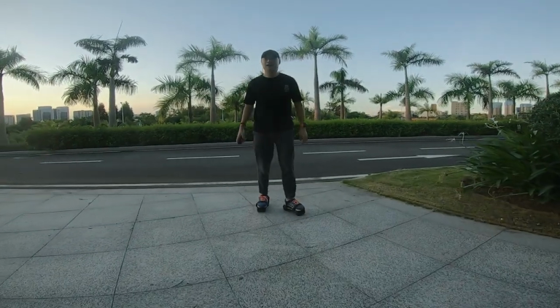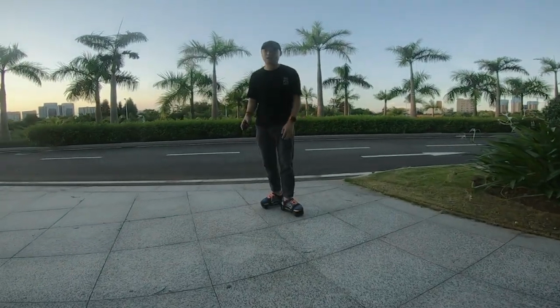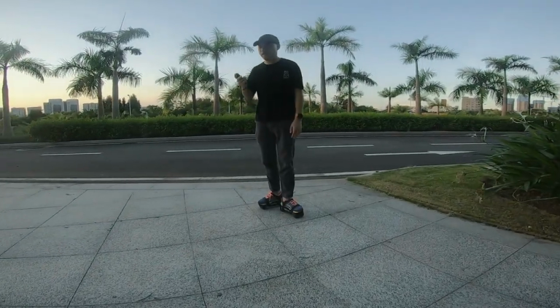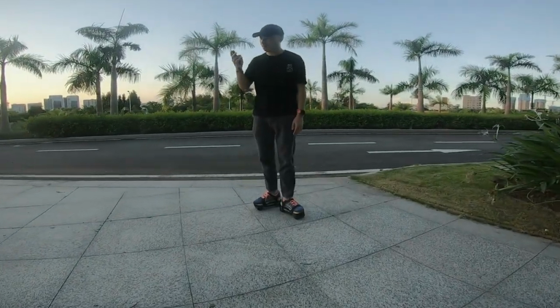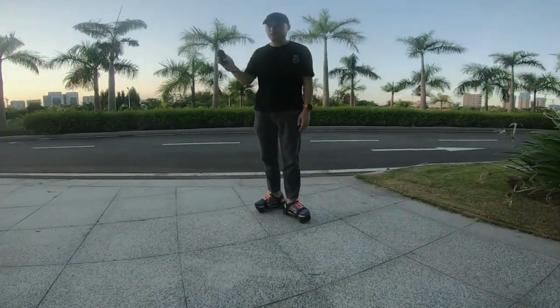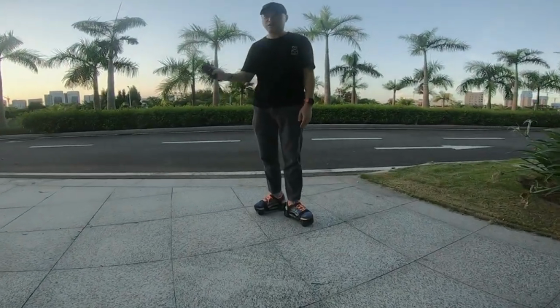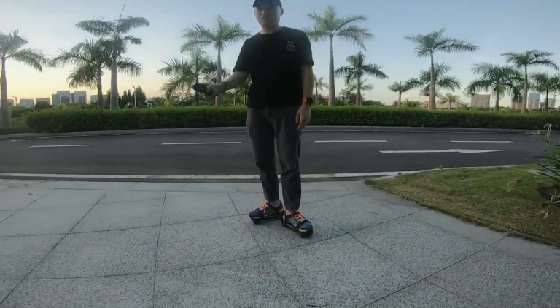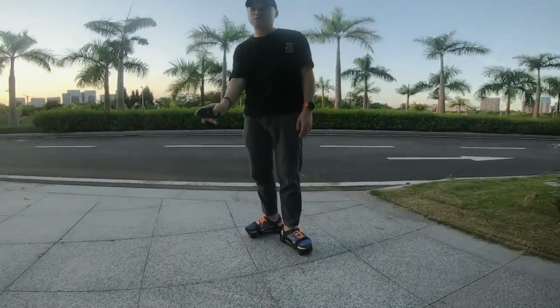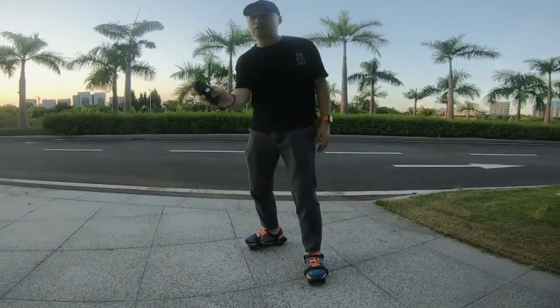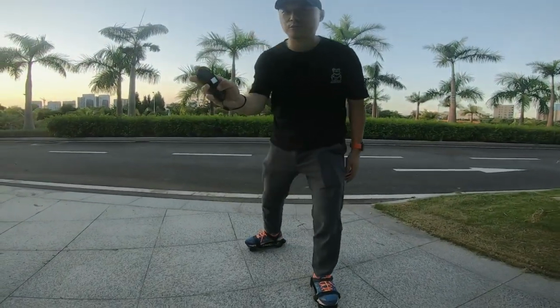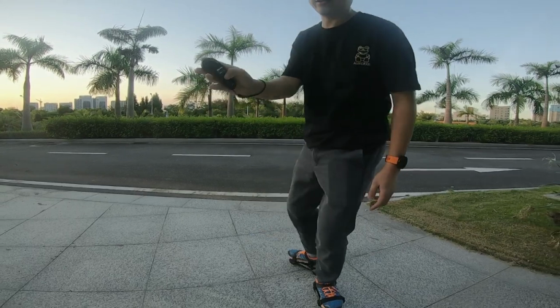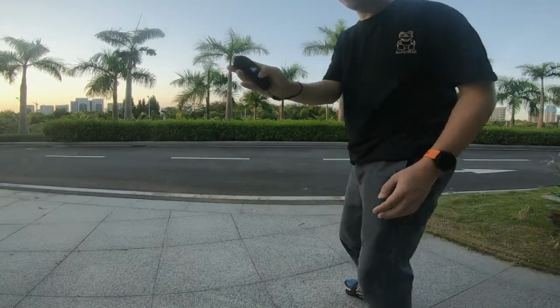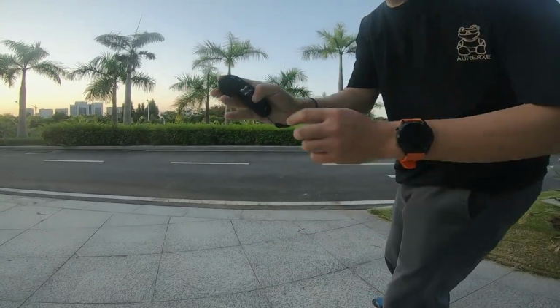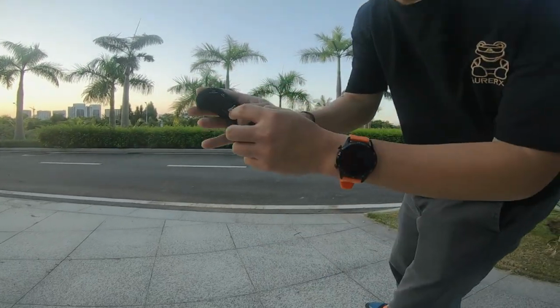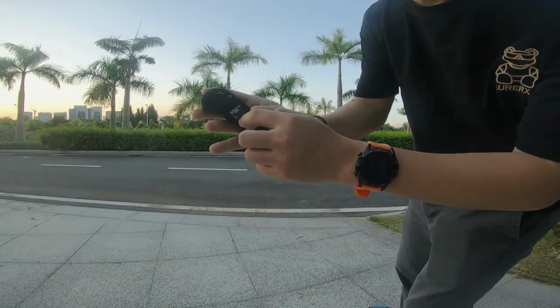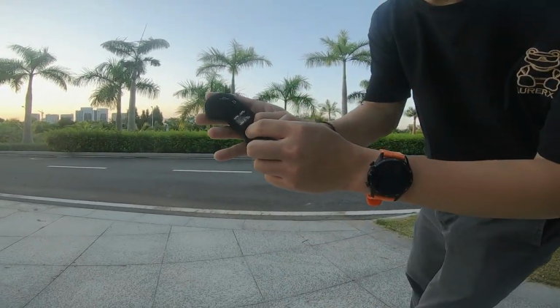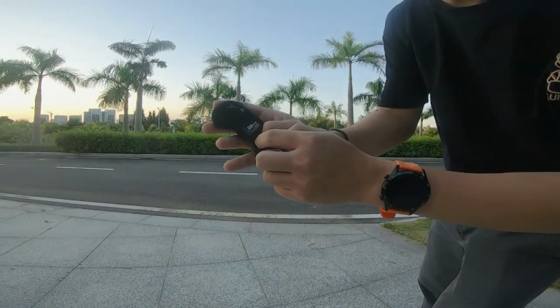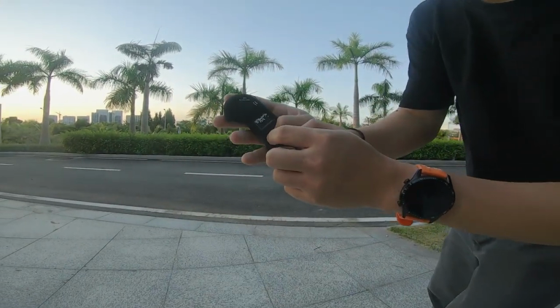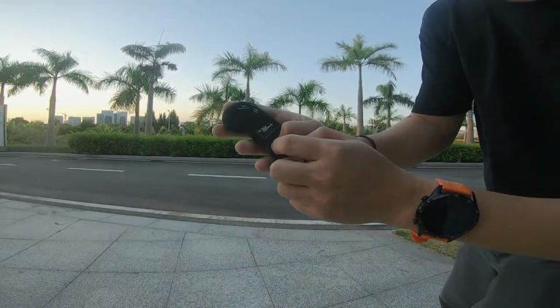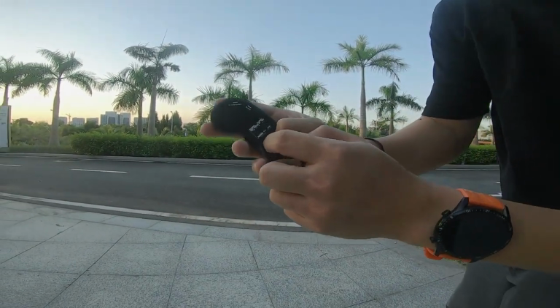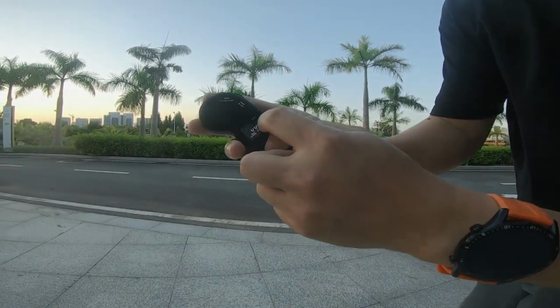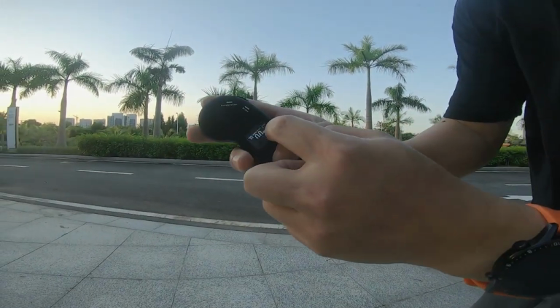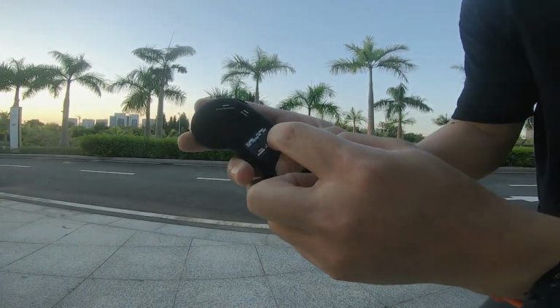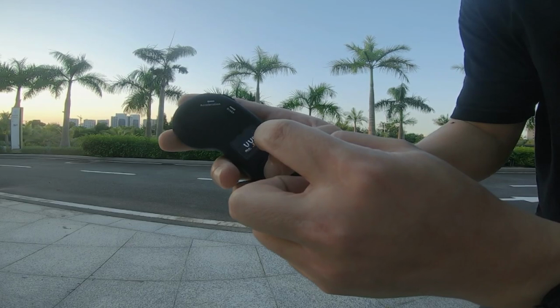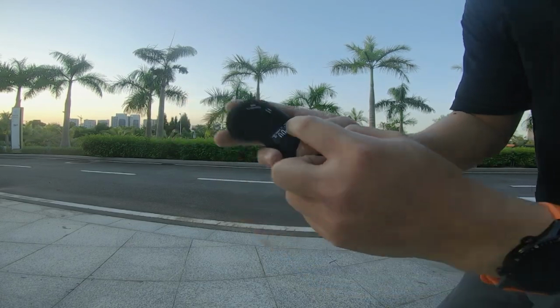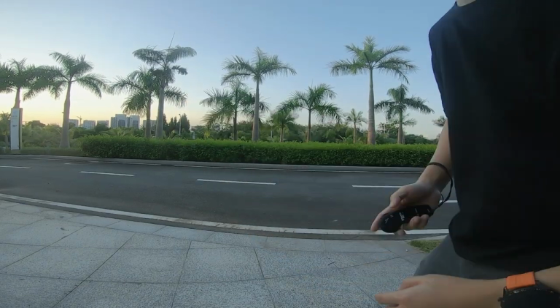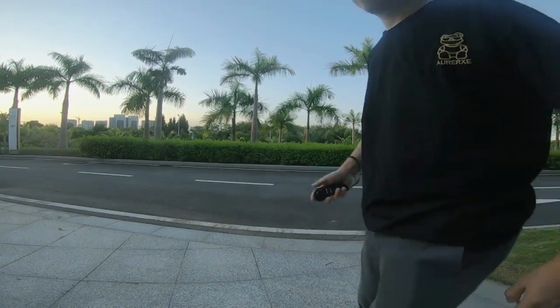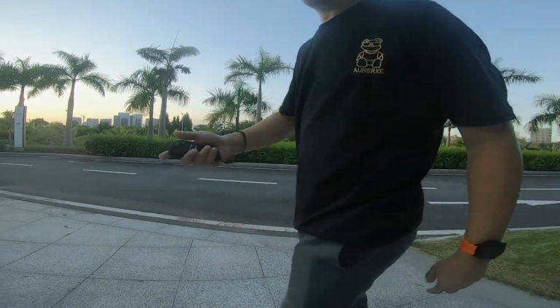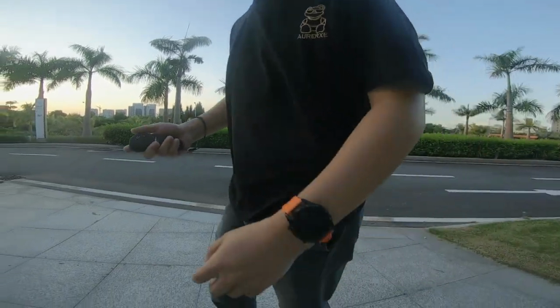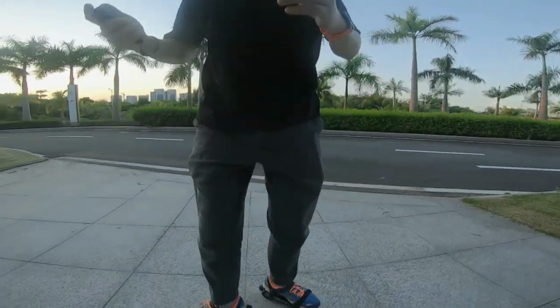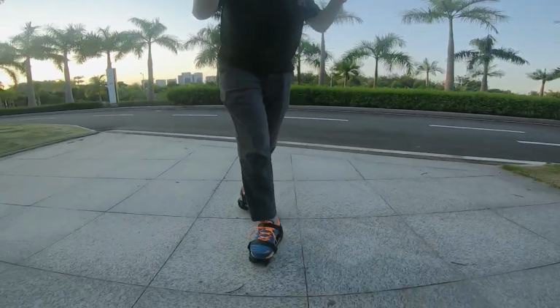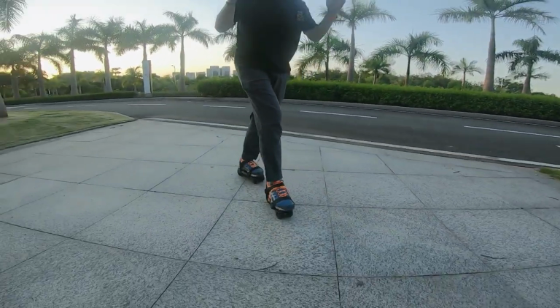And you can even reverse. It's on the remote control — you check it. Double tap, then it's reverse. I'll show you like this.